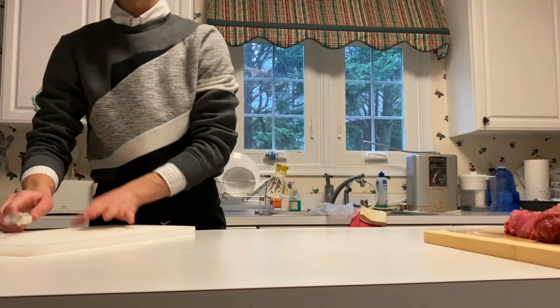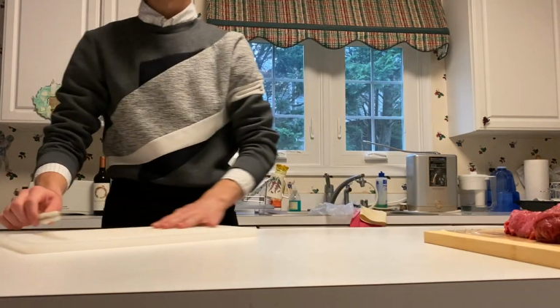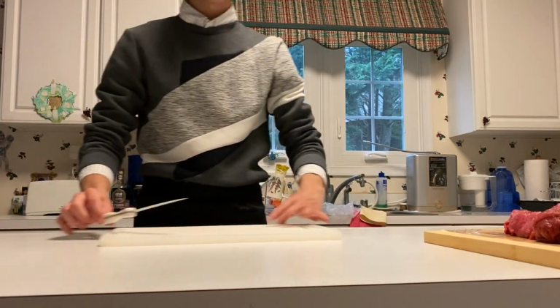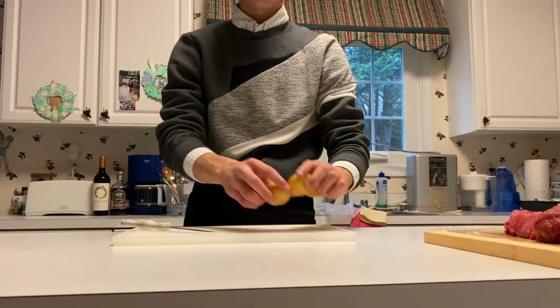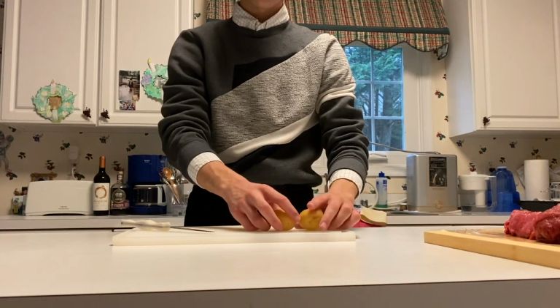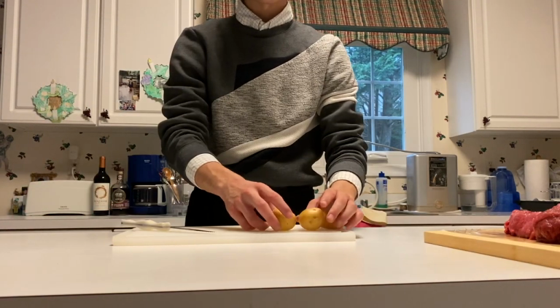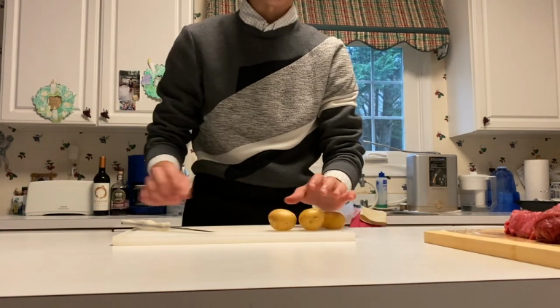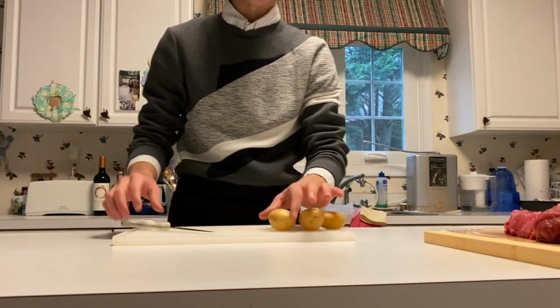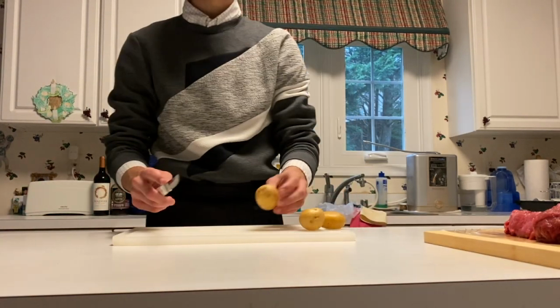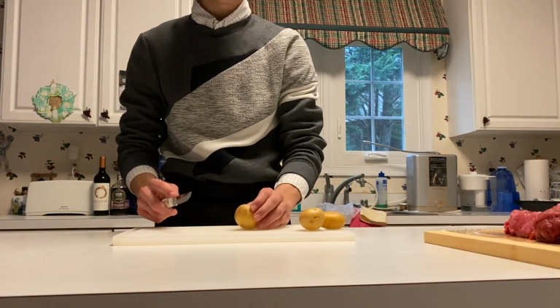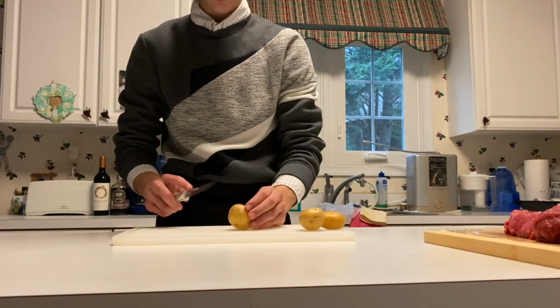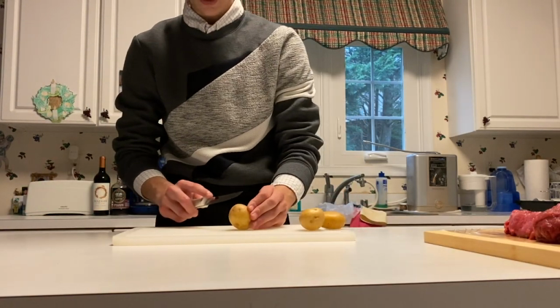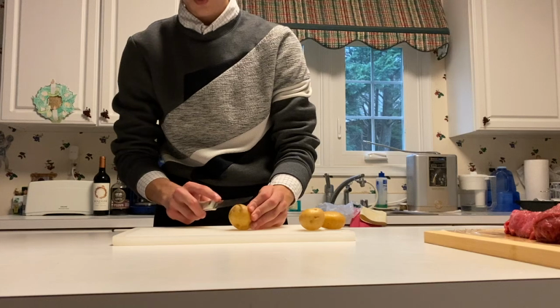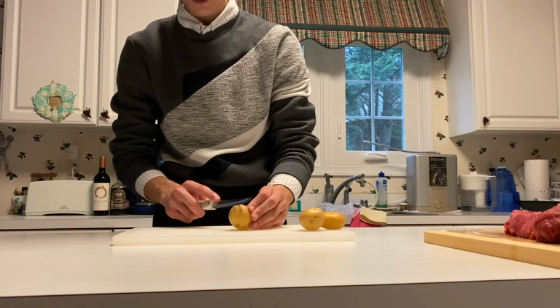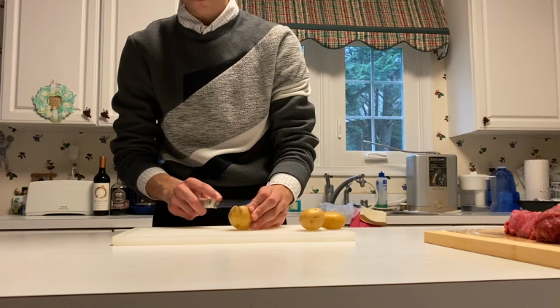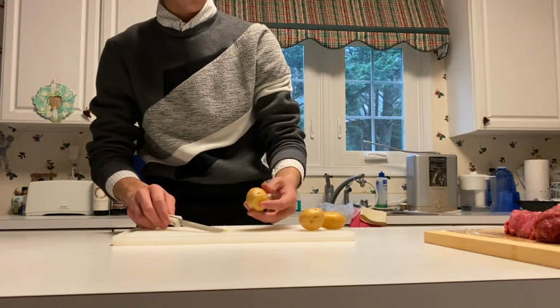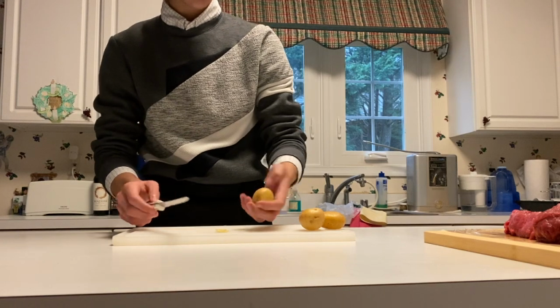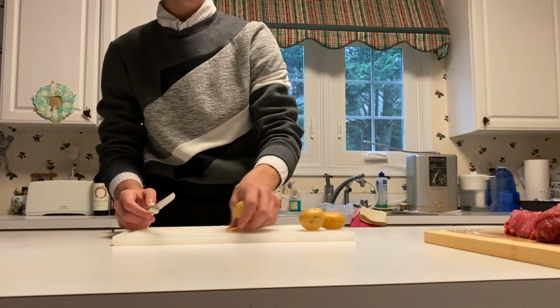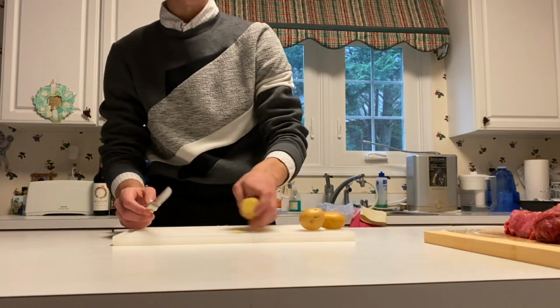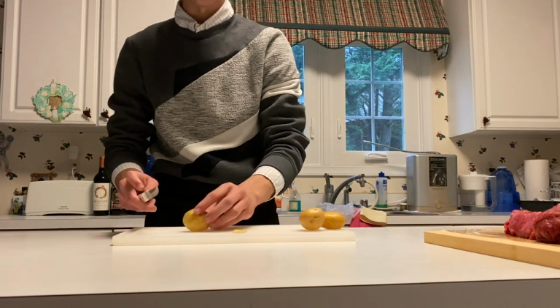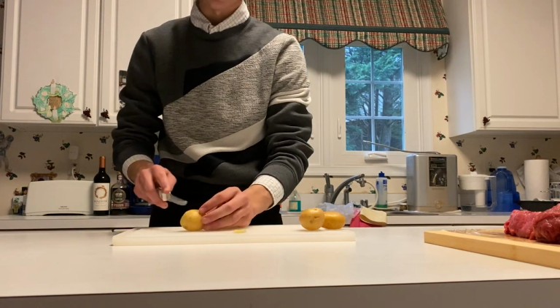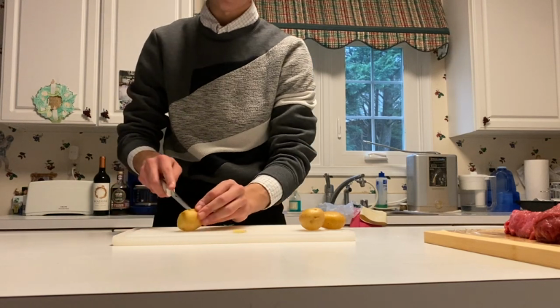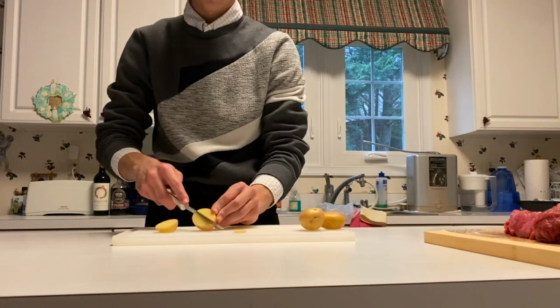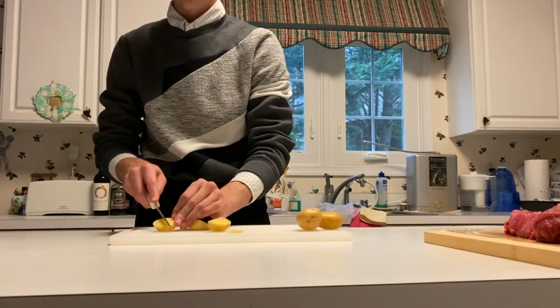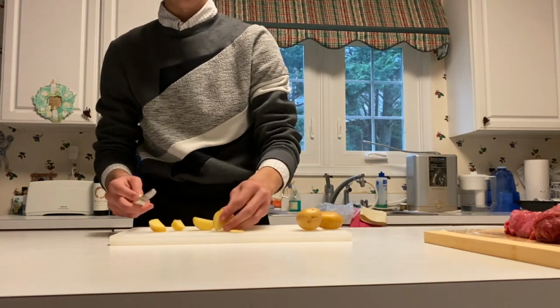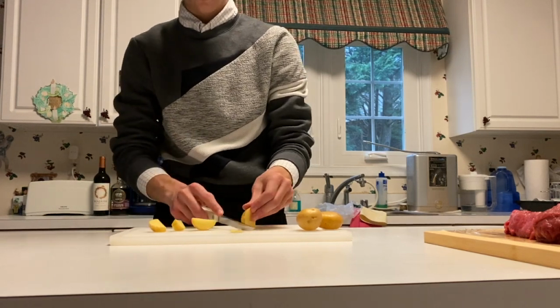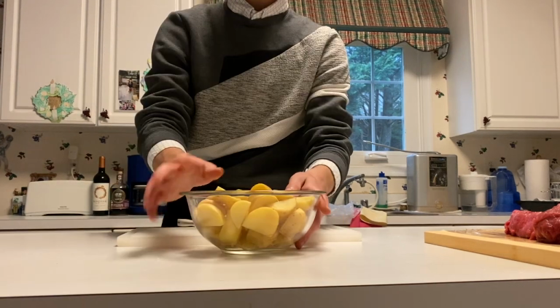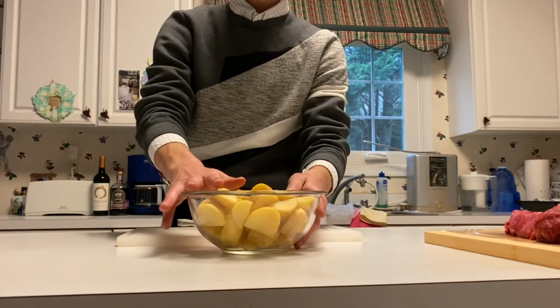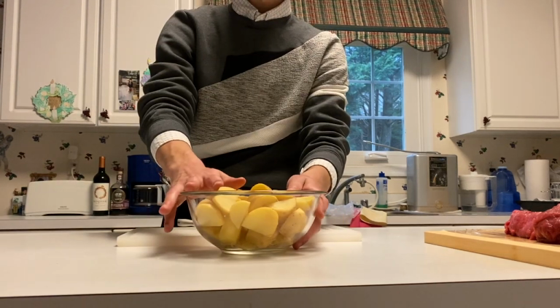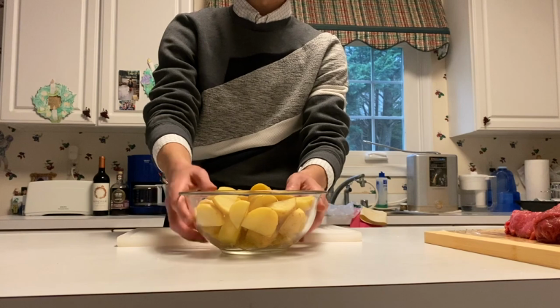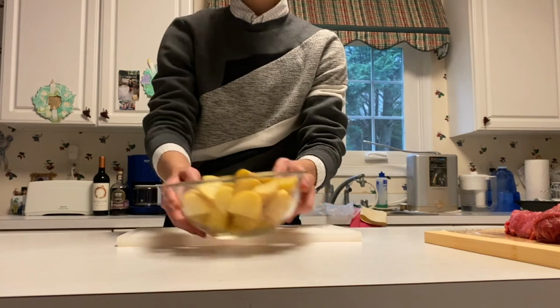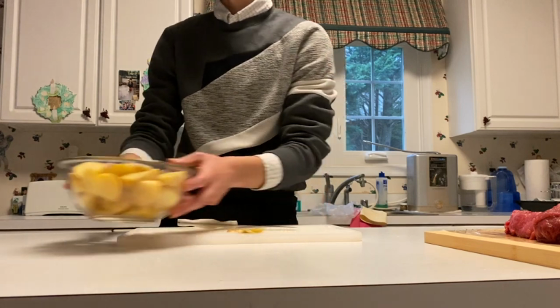Grab our cutting board and grab our potatoes. Cut any imperfections out of the potato and just slice it into small pieces. Put all the slices into a bowl and set that aside.